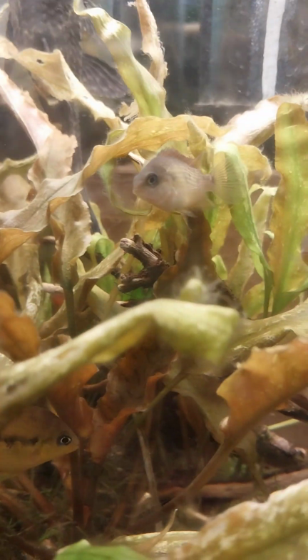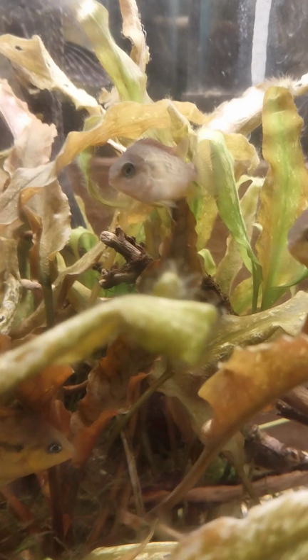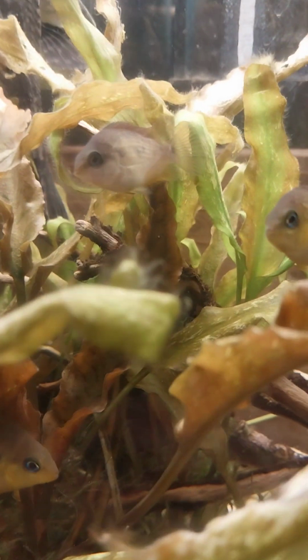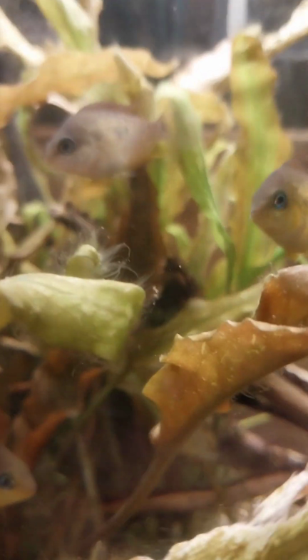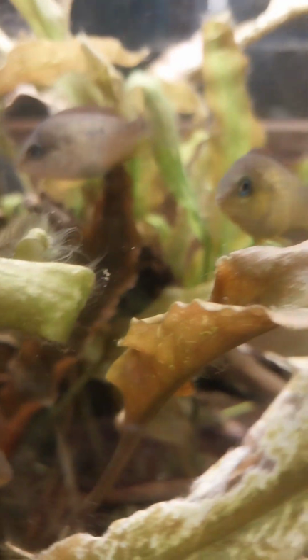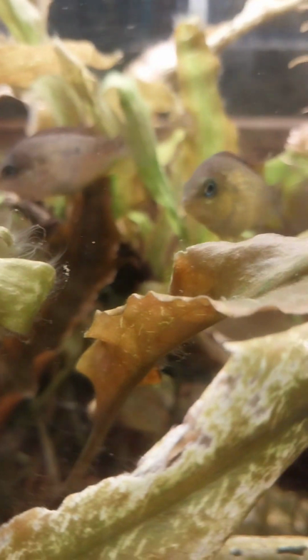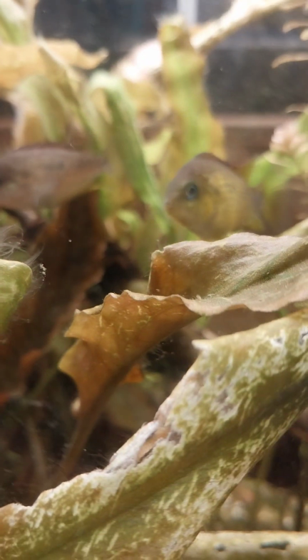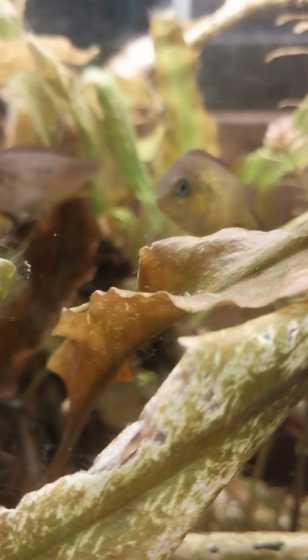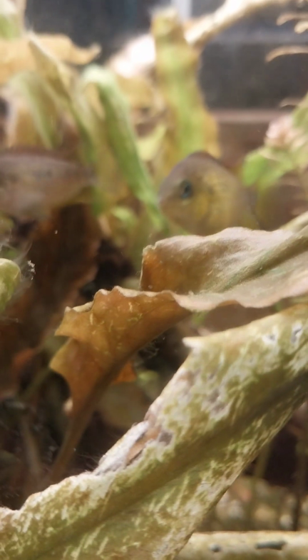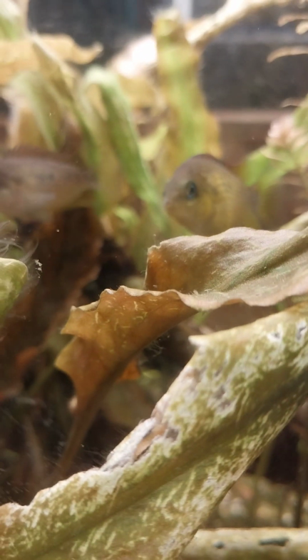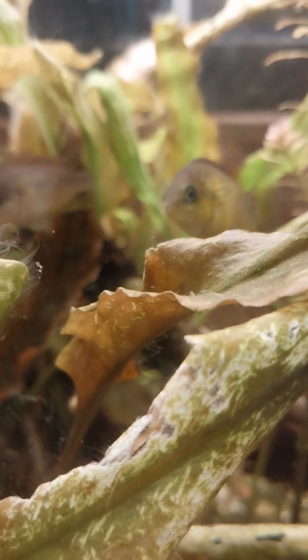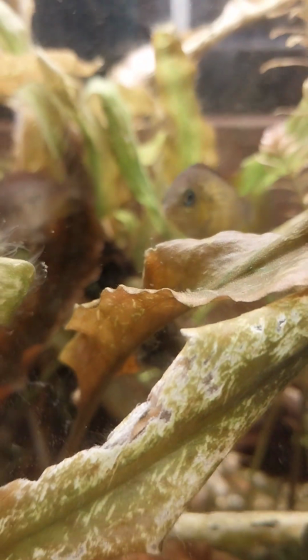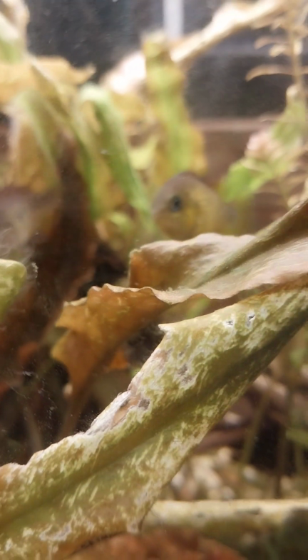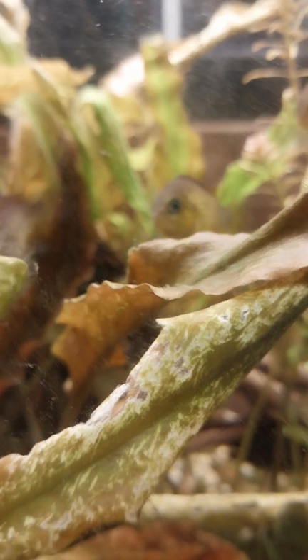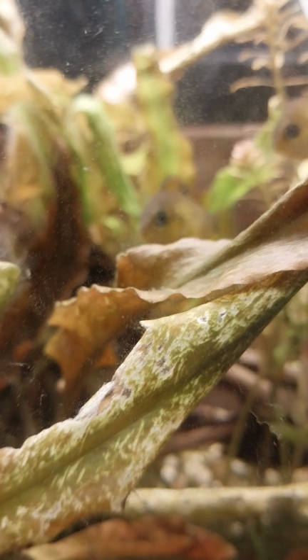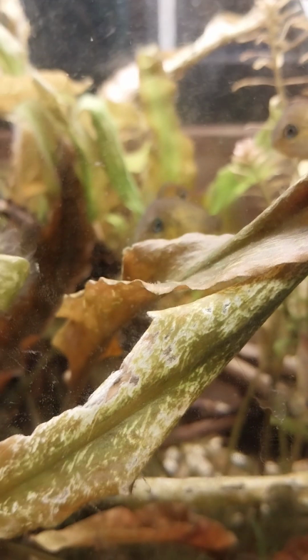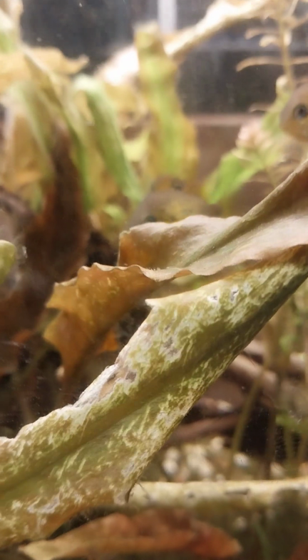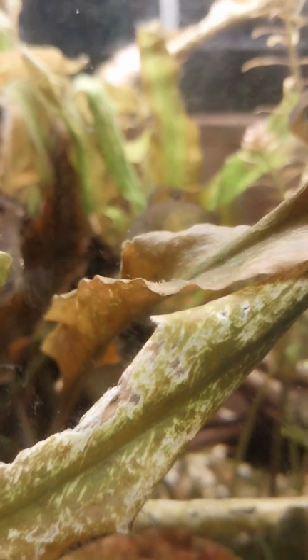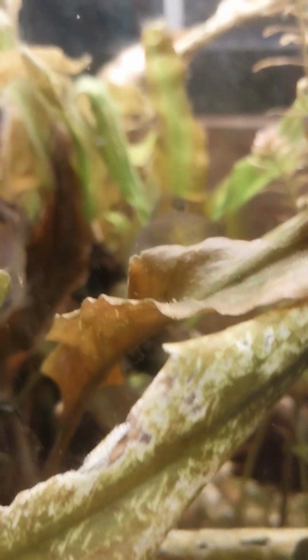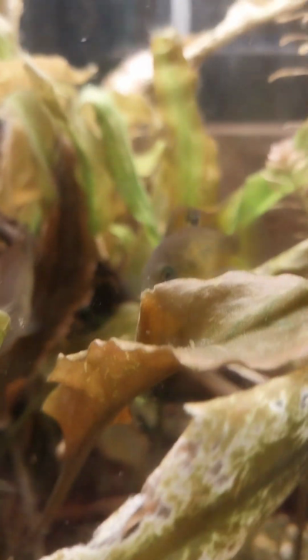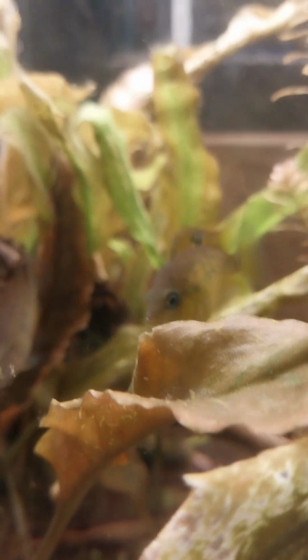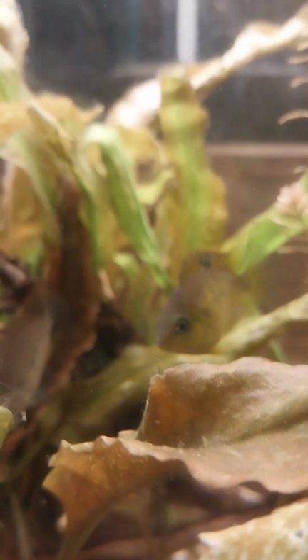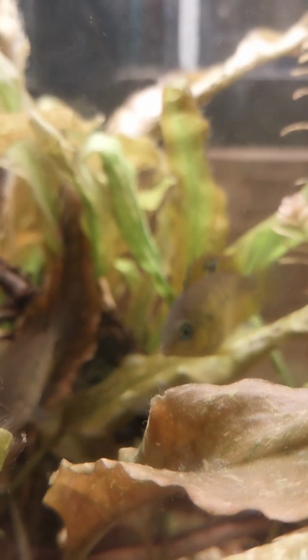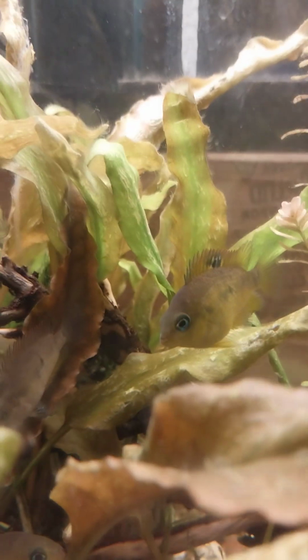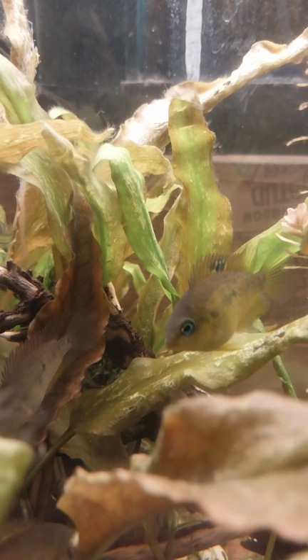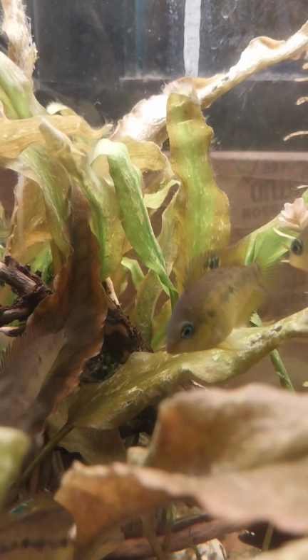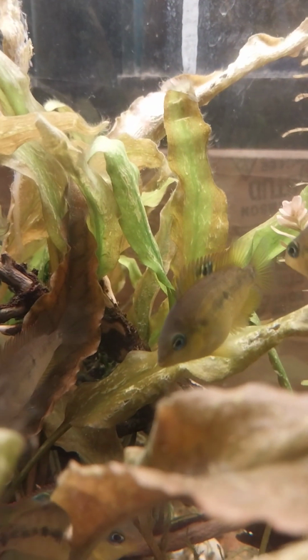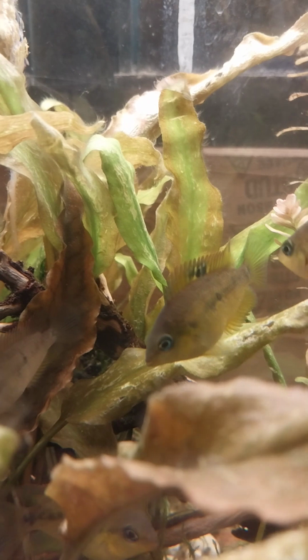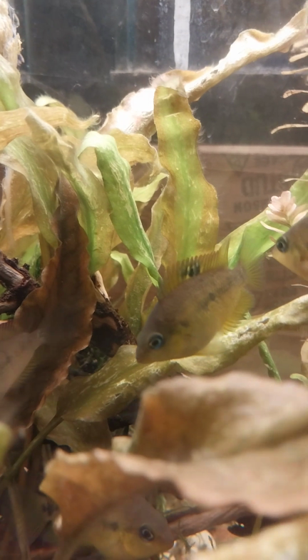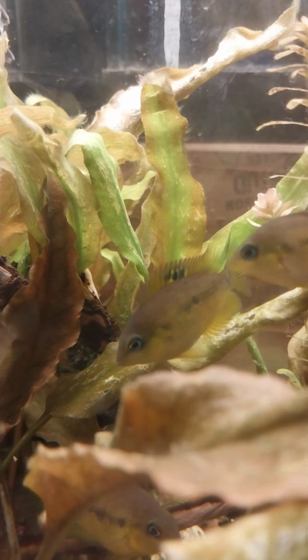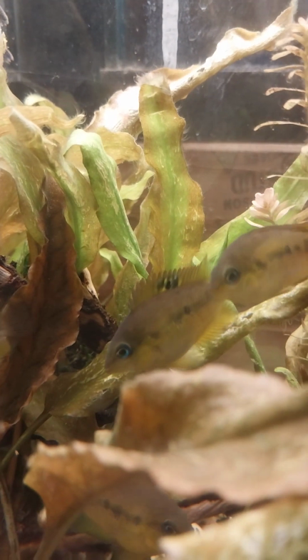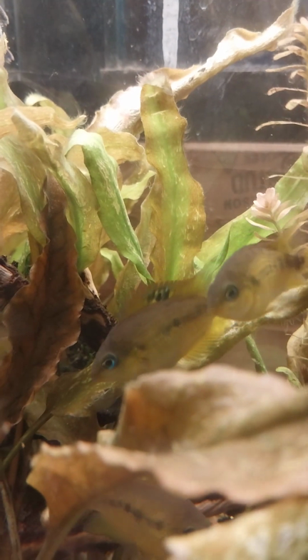Where are you at? There you are. Oh, boy. You guys are so pretty. Come on, tune in. Show the fish, not the plant. There we go. Oh, they're so pretty.